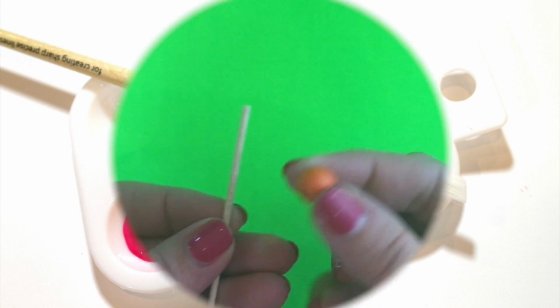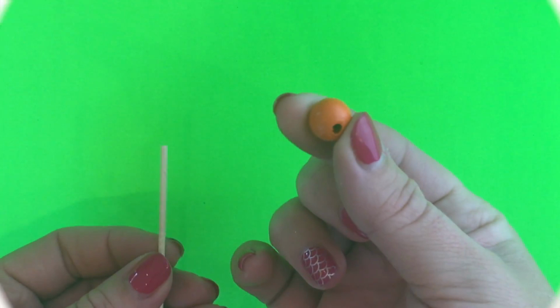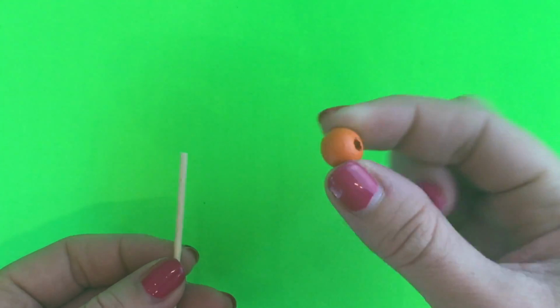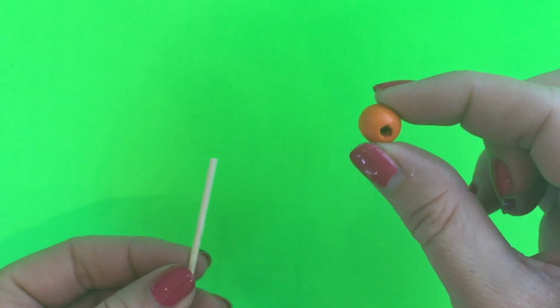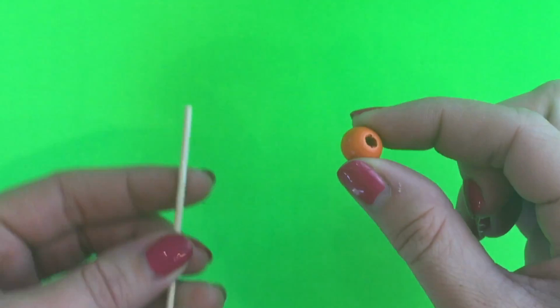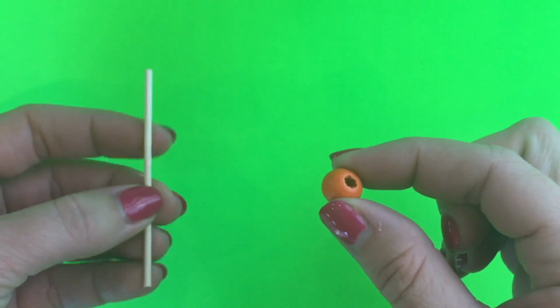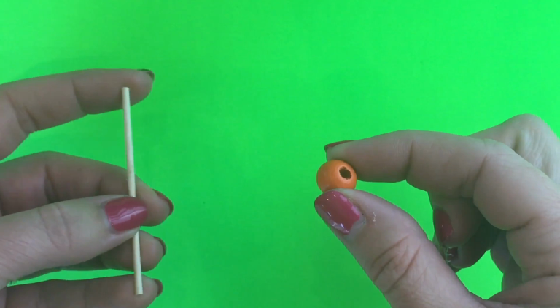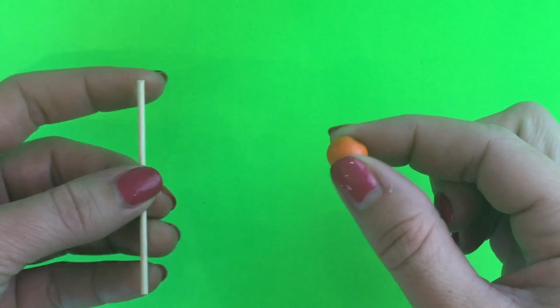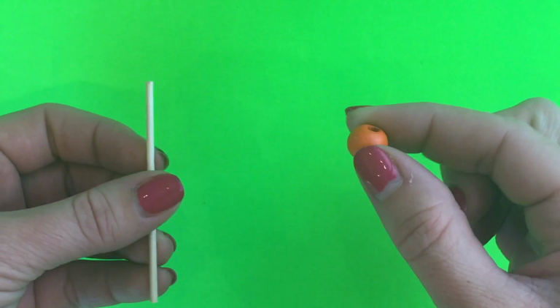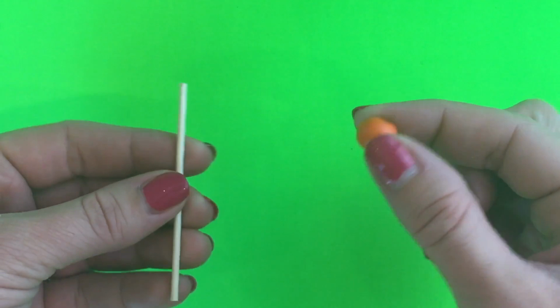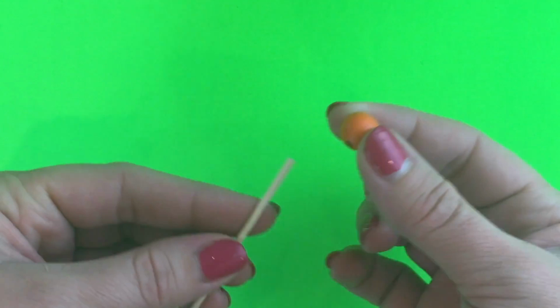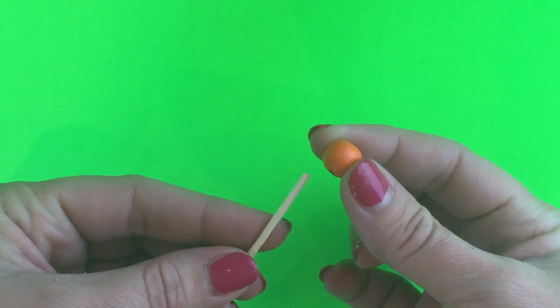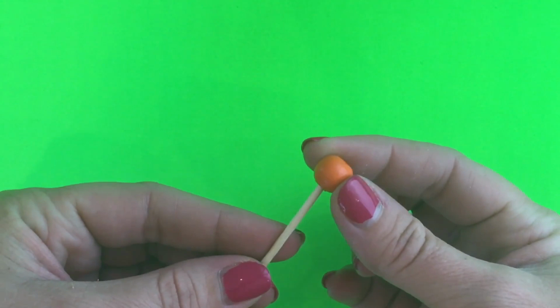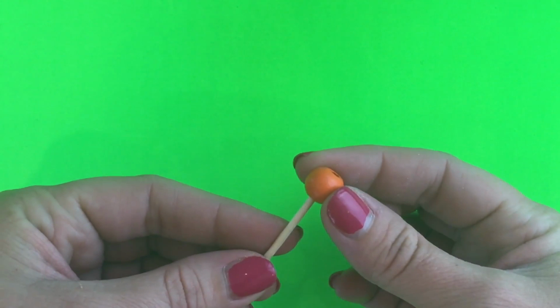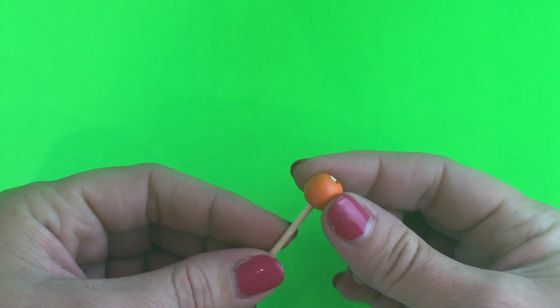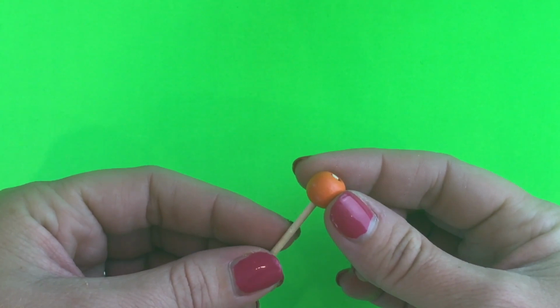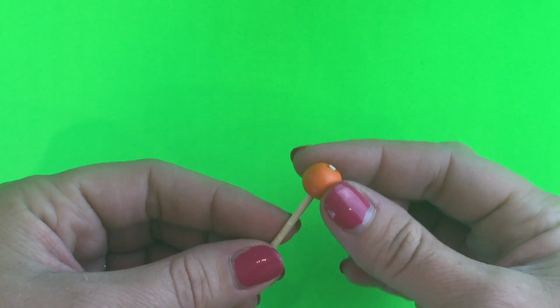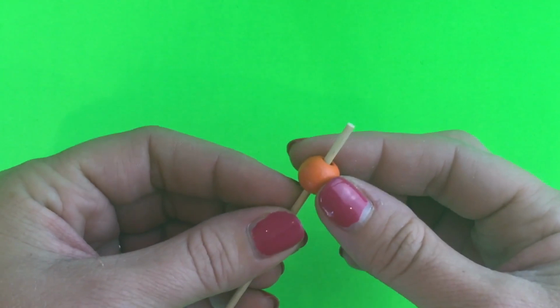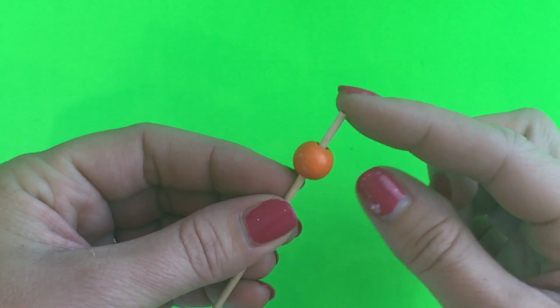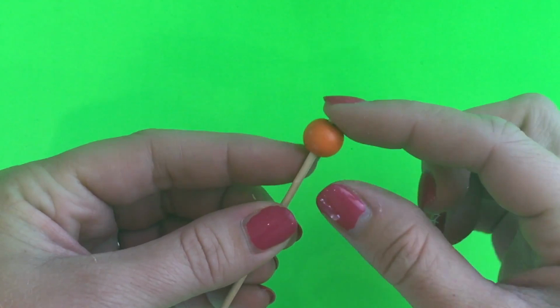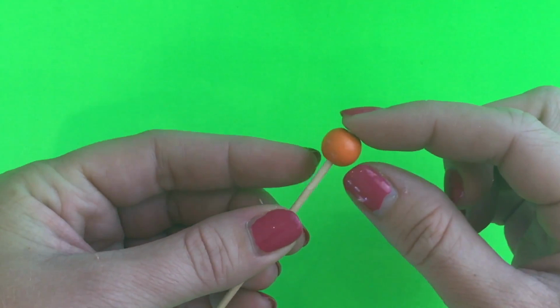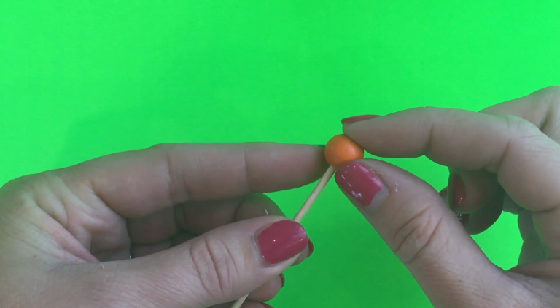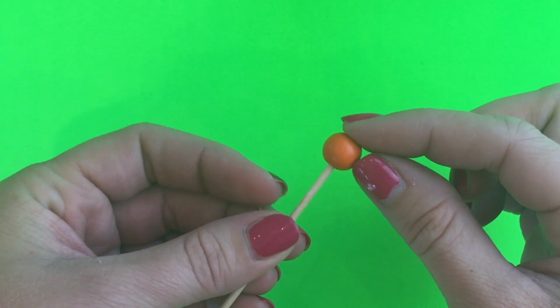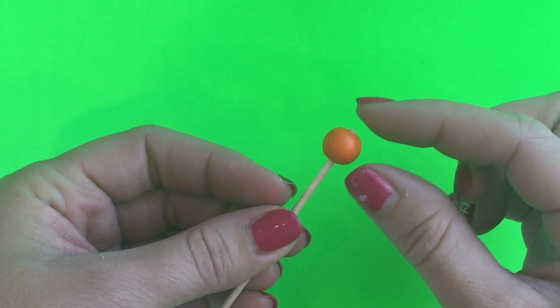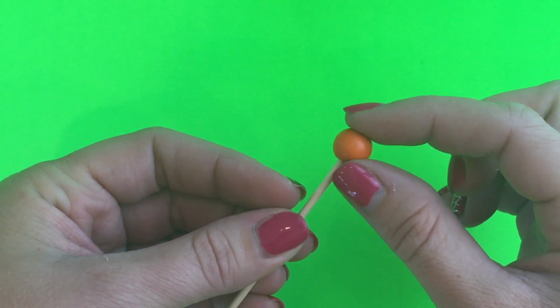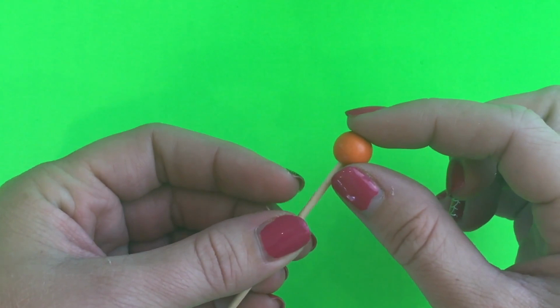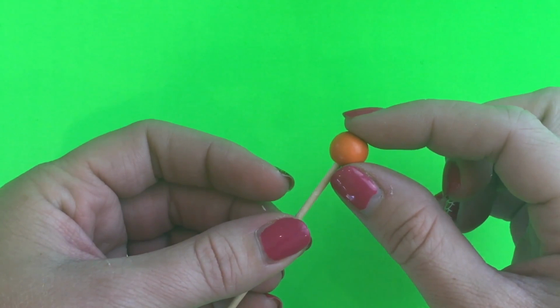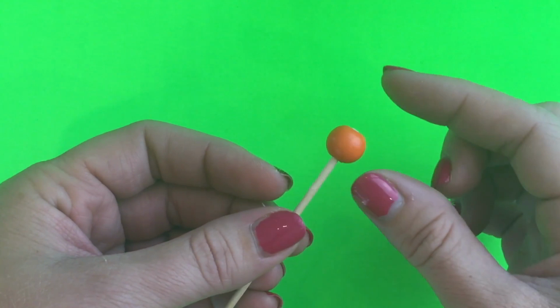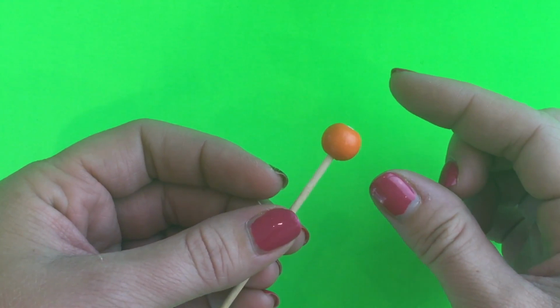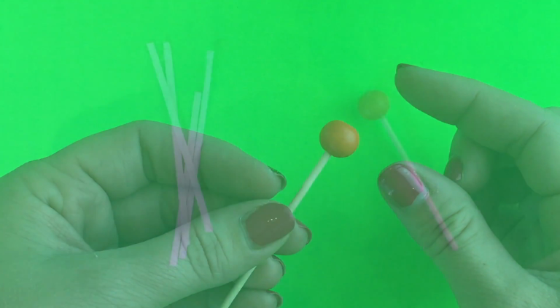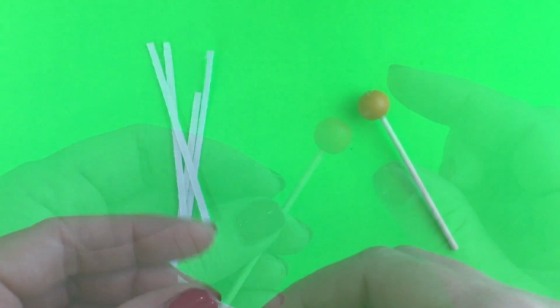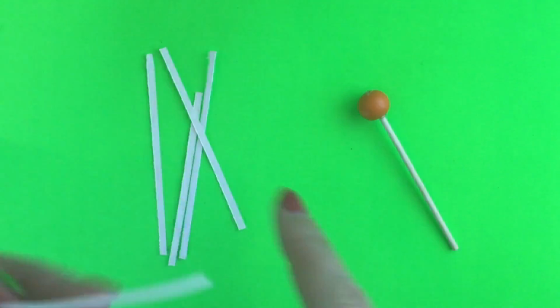Start by taking your bead and gluing it to your toothpick. You can use regular glue or hot glue, and make sure to push the toothpick all the way to the top of the bead. That way there's not a hole at the top when you paint it.